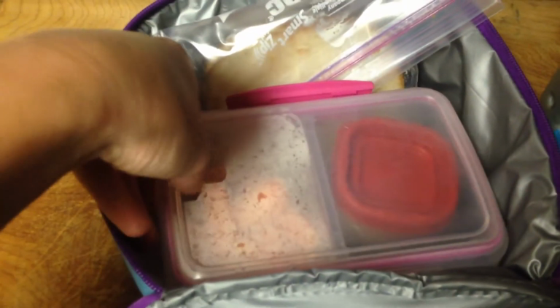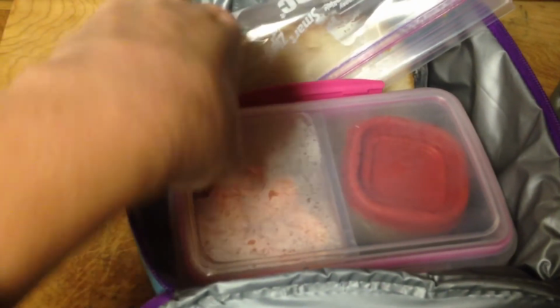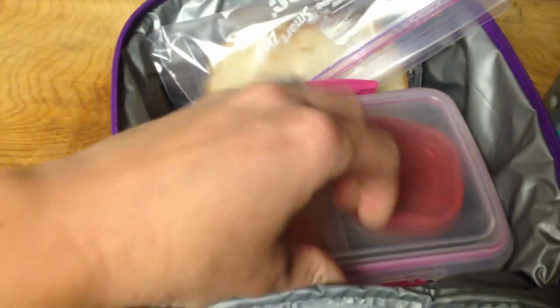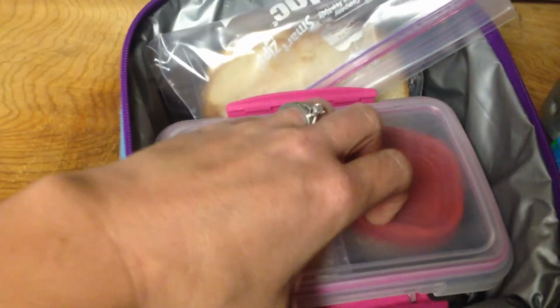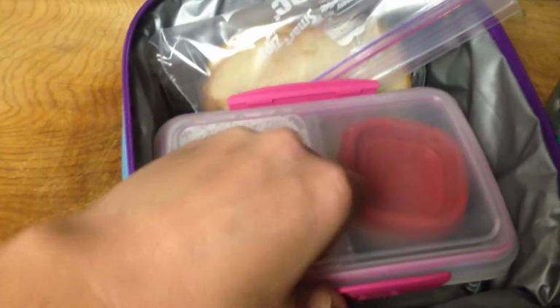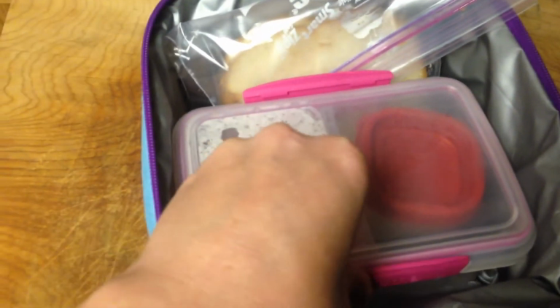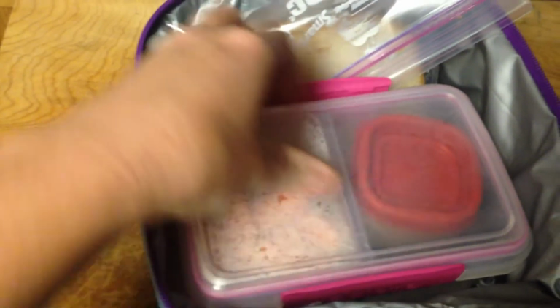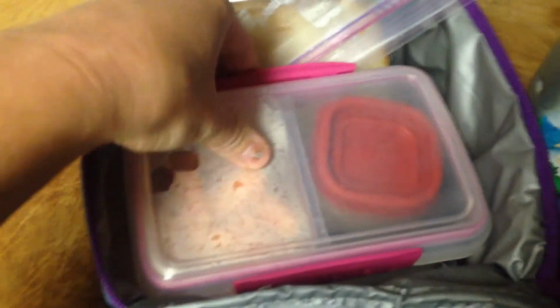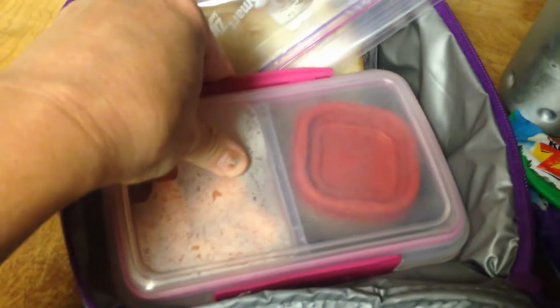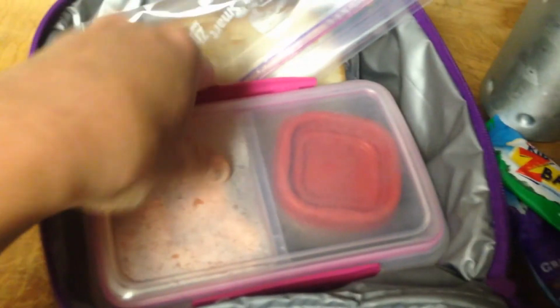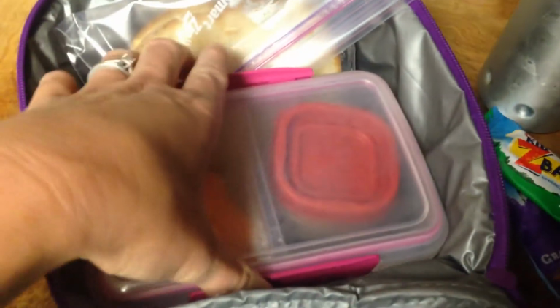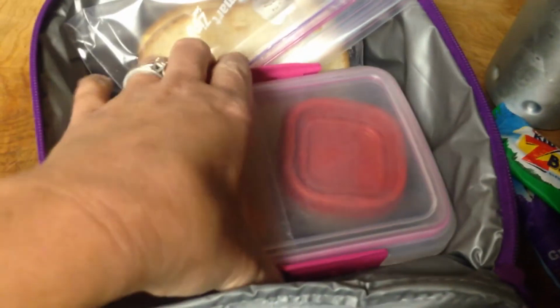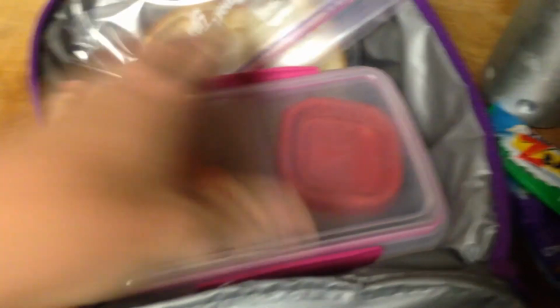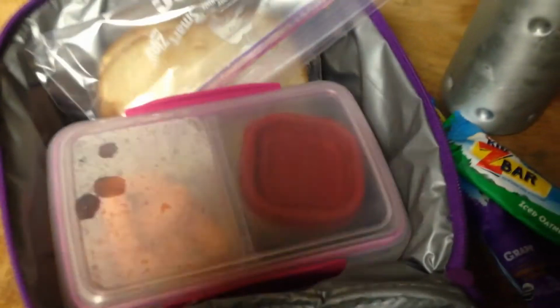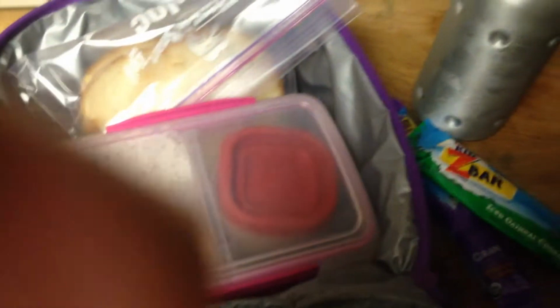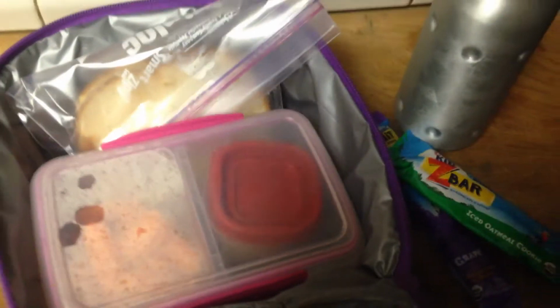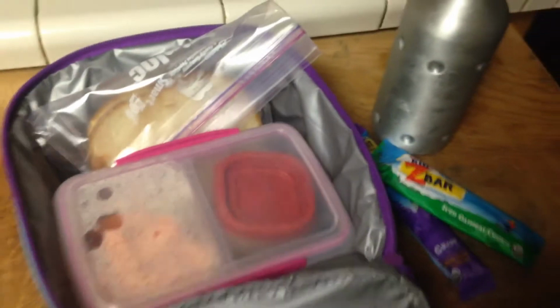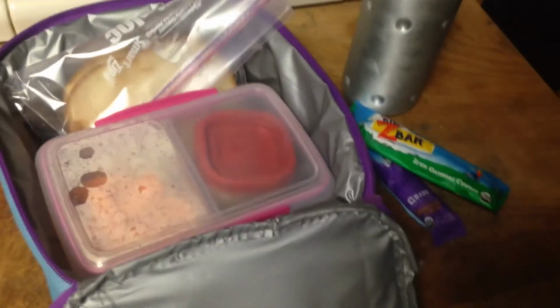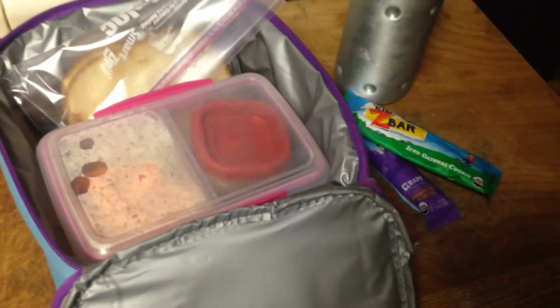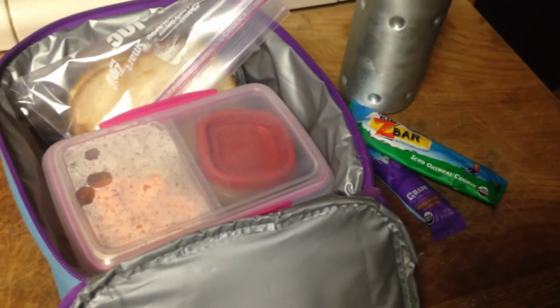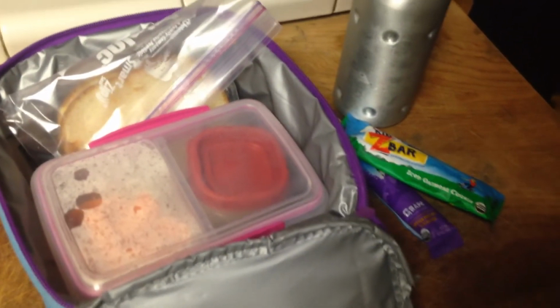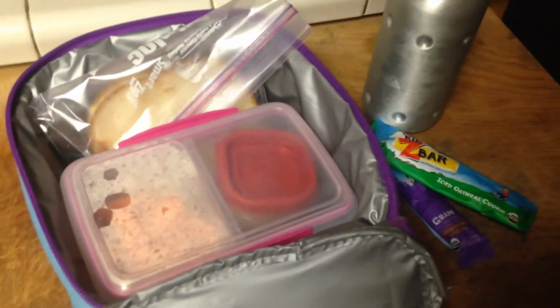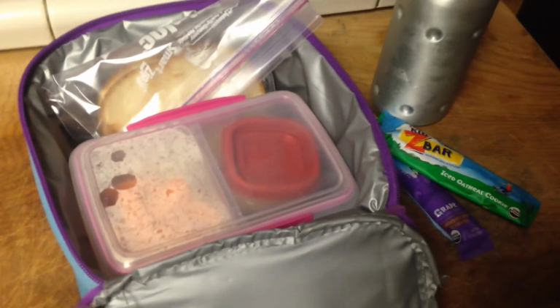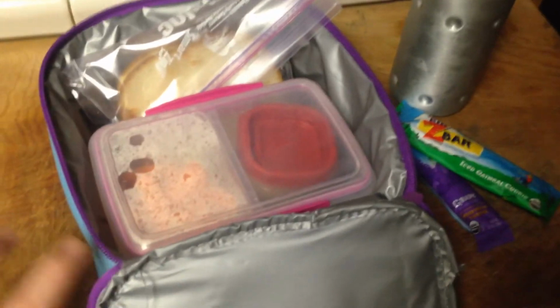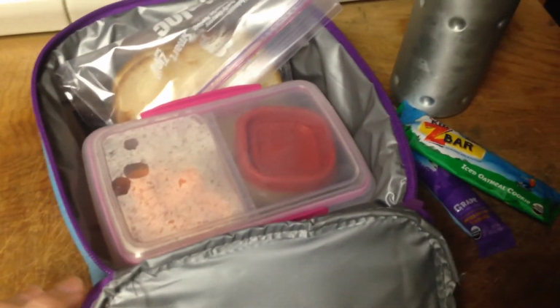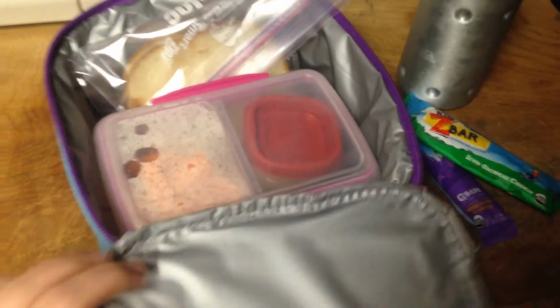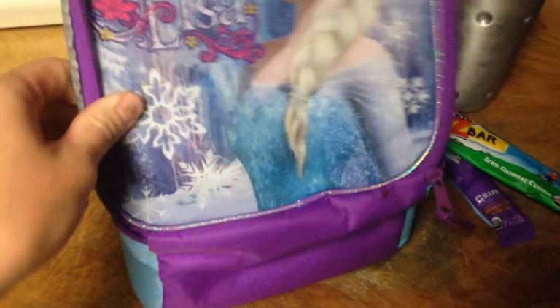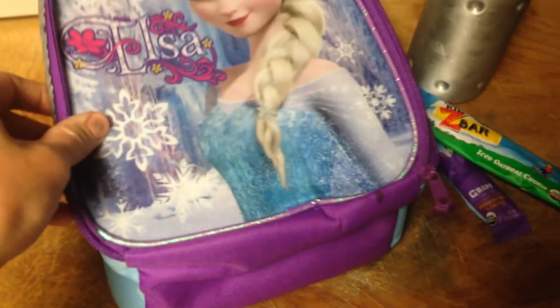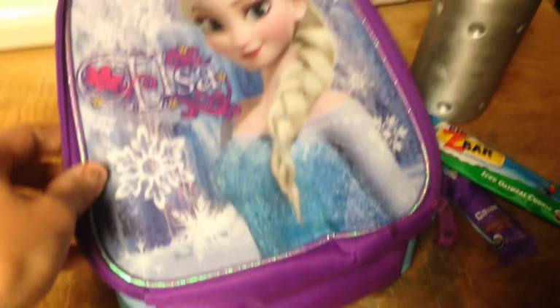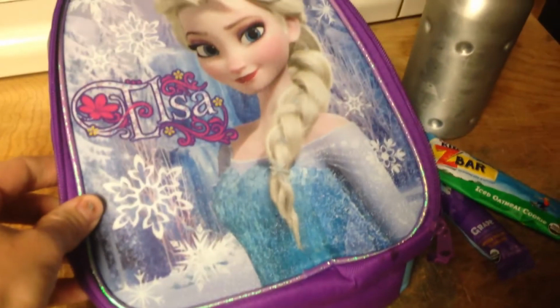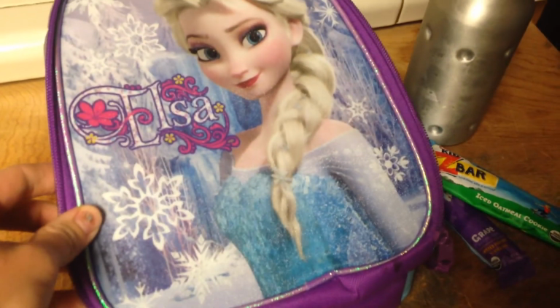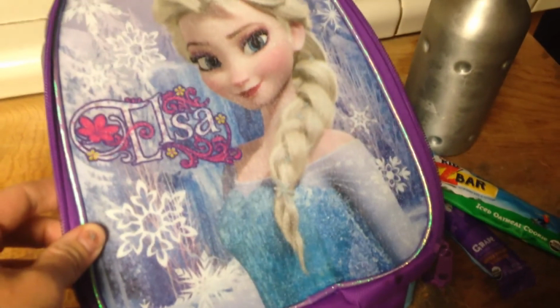So that will be her first lunch at school. She's super excited, and we will post a video about her first day of school. Thanks for watching, bye!